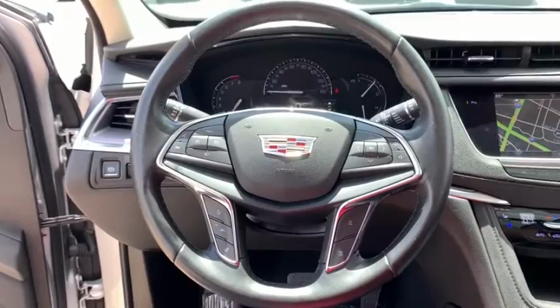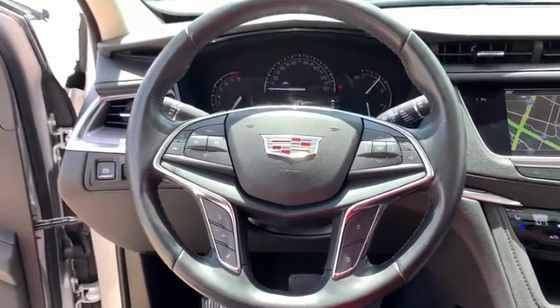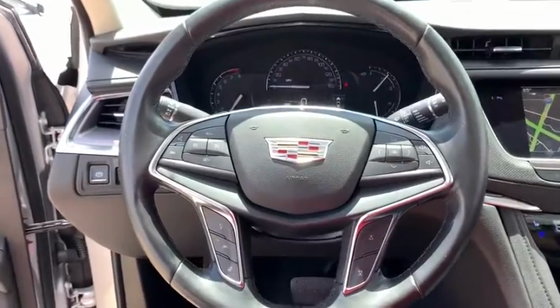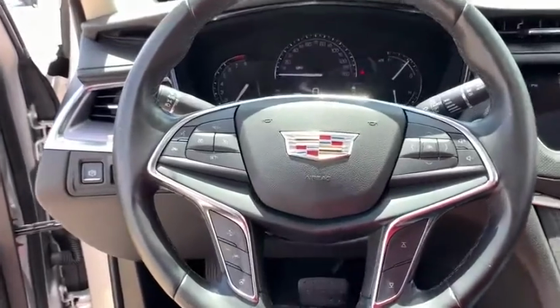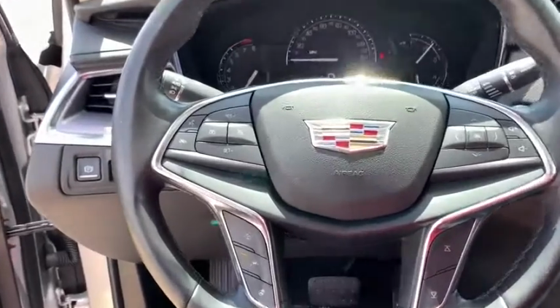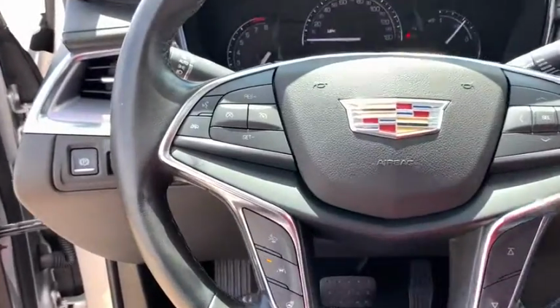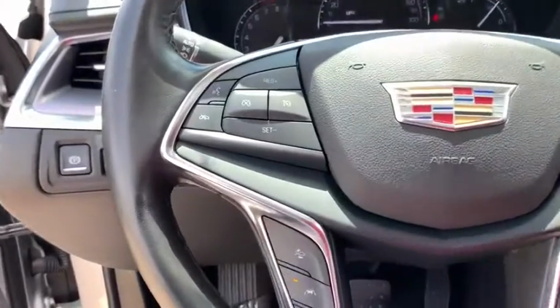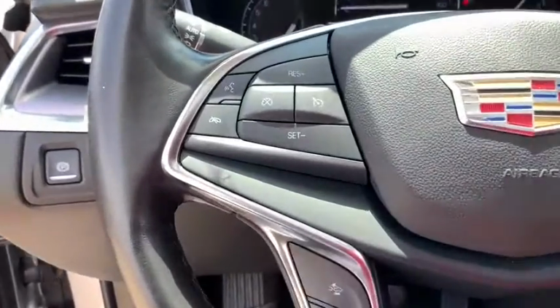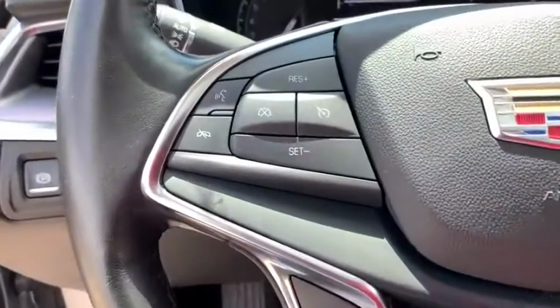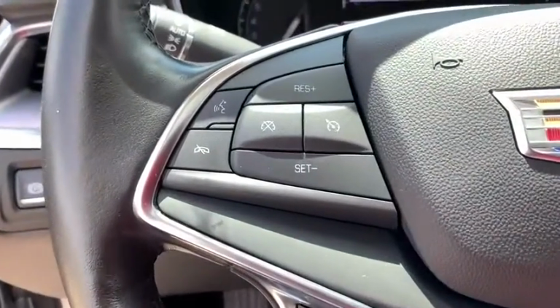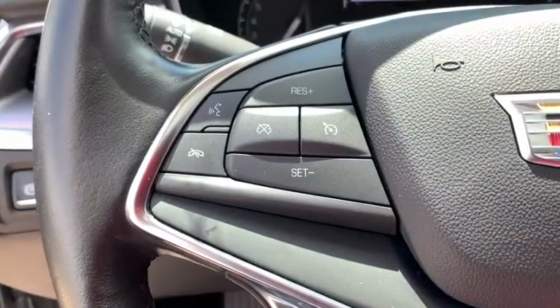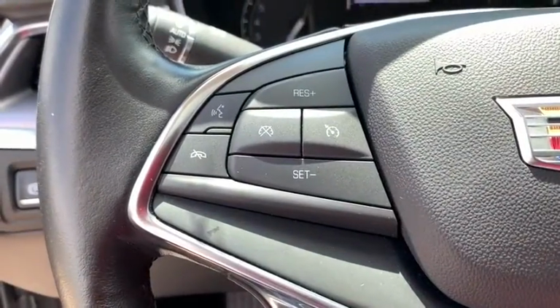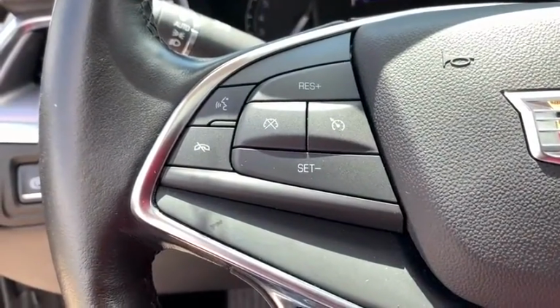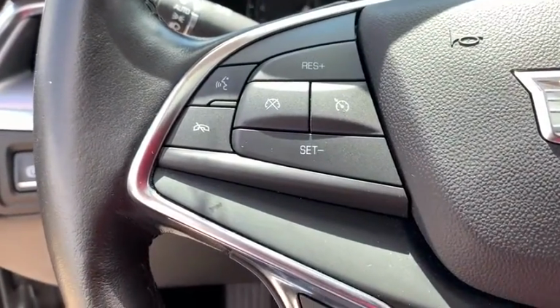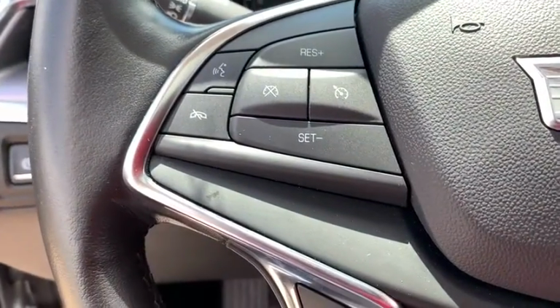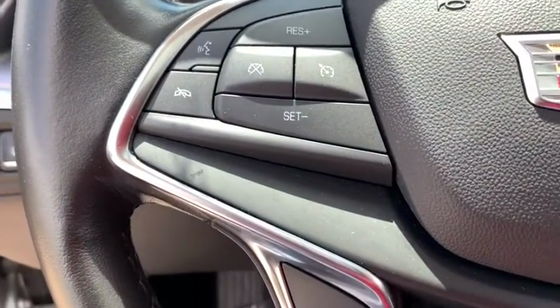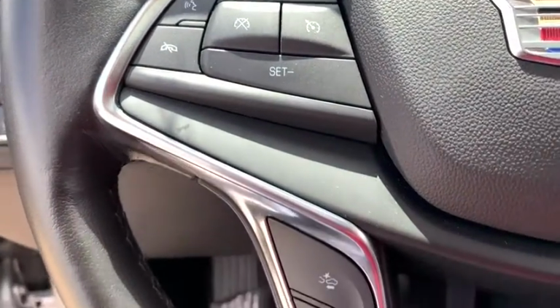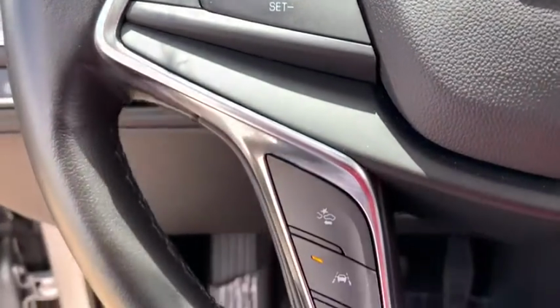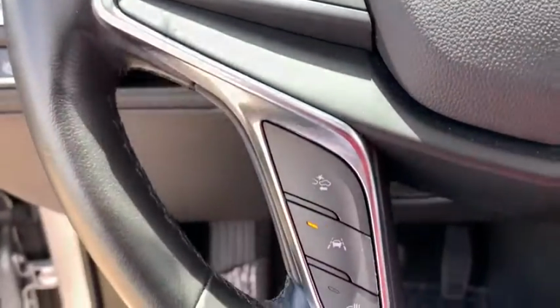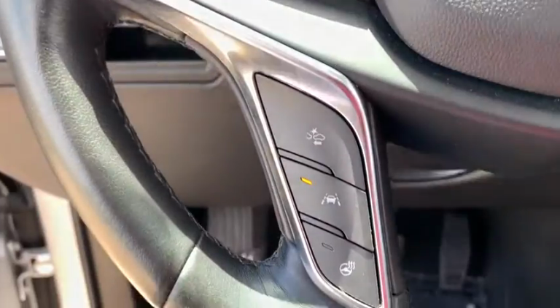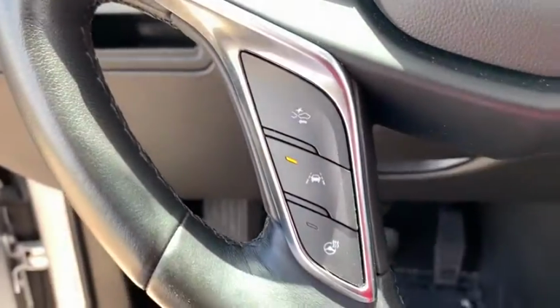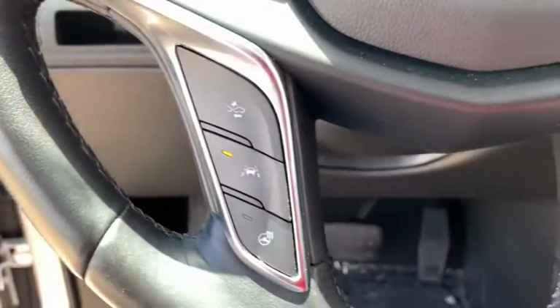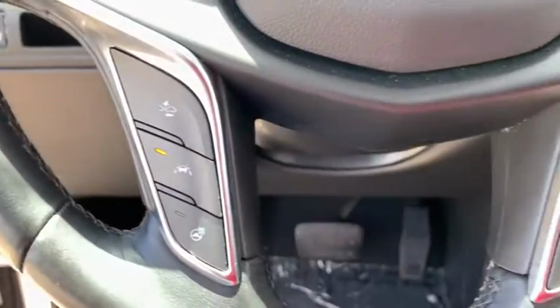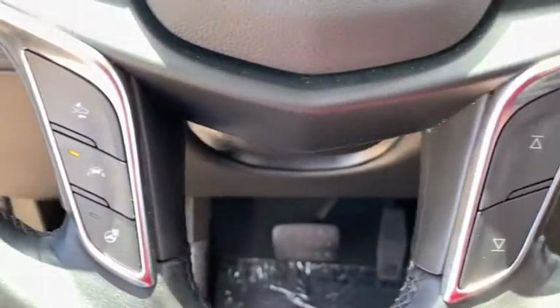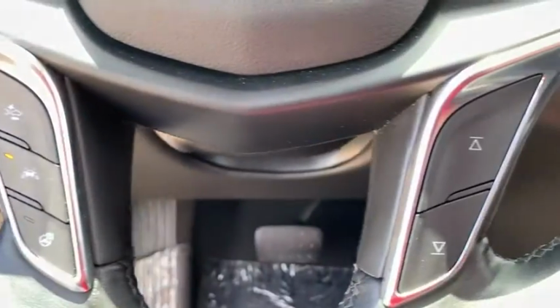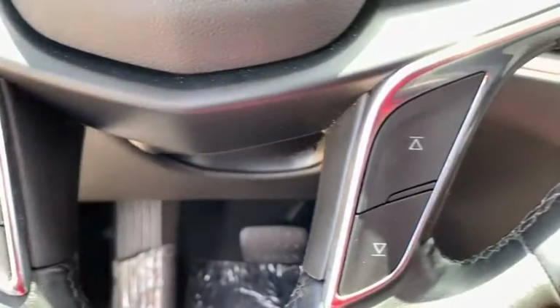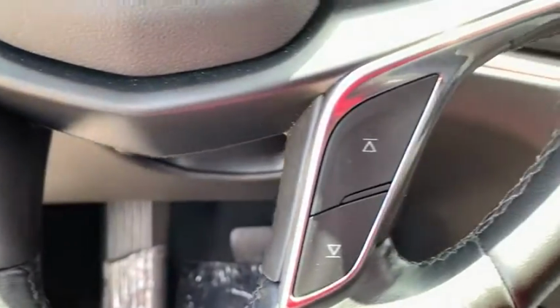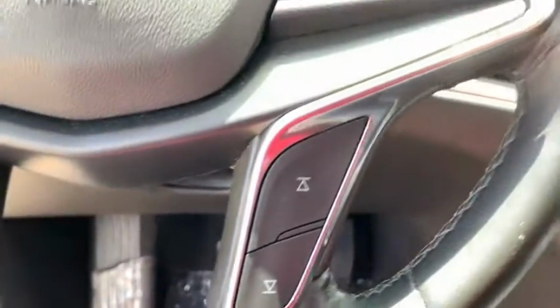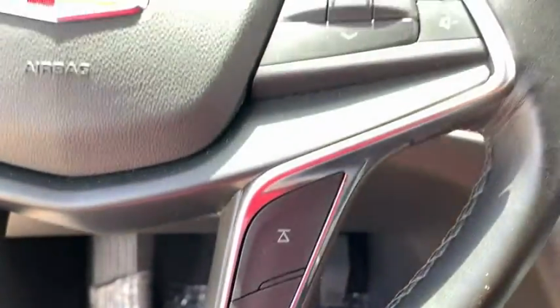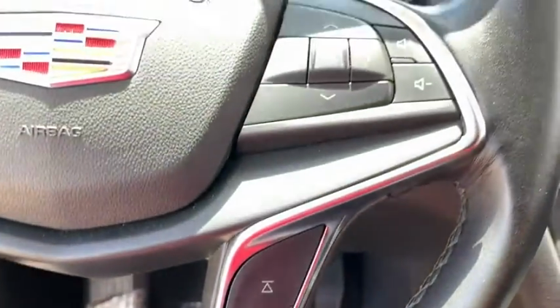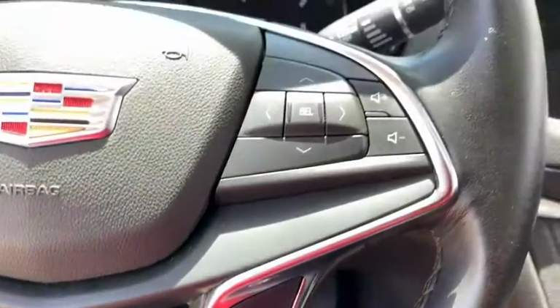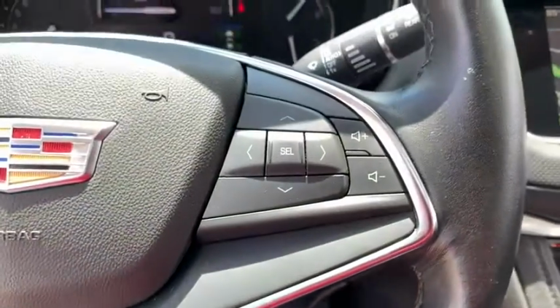Driver and front passenger heated seats, power windows, heated steering wheel, rear window defroster, heated front seats, panic alarm, tachometer.